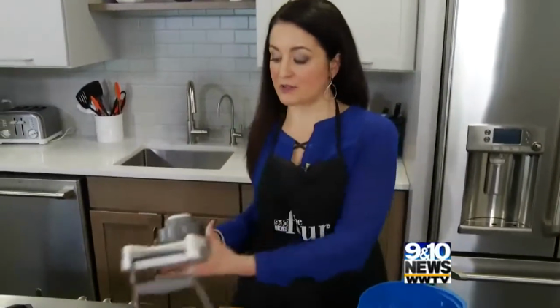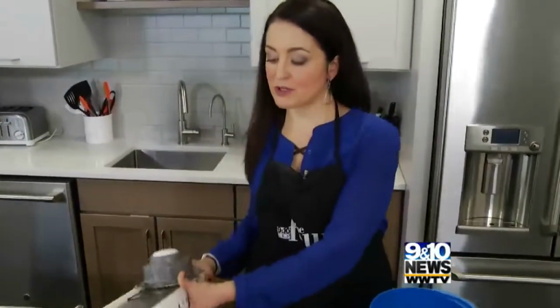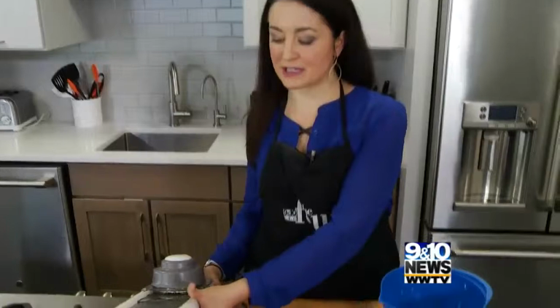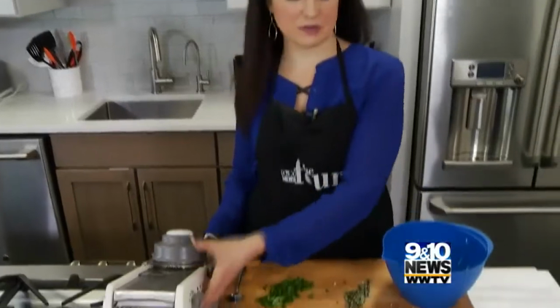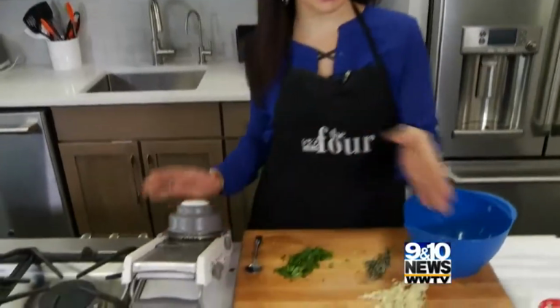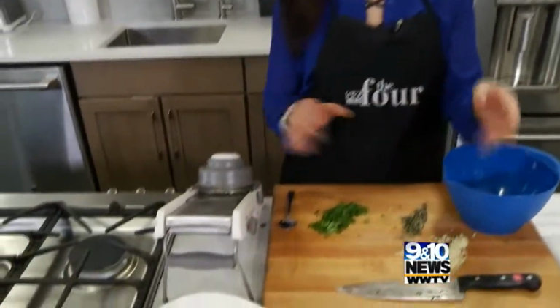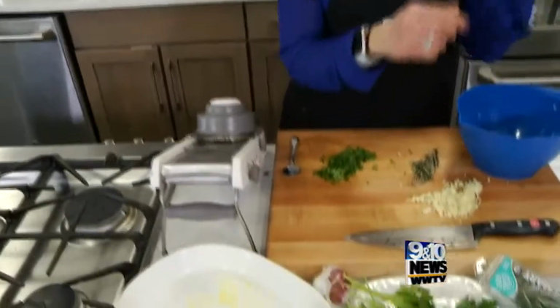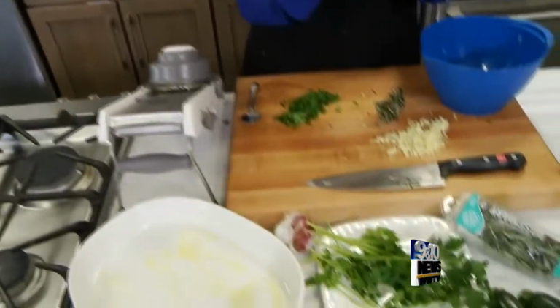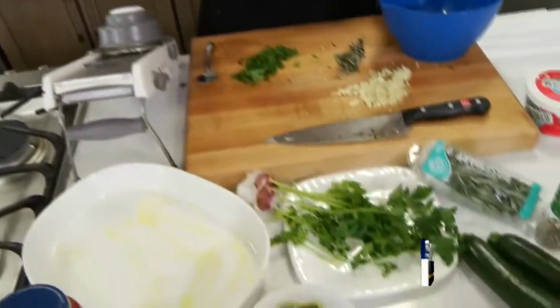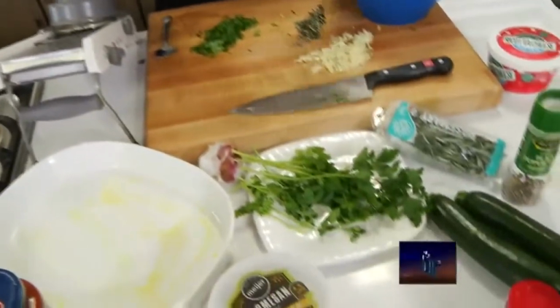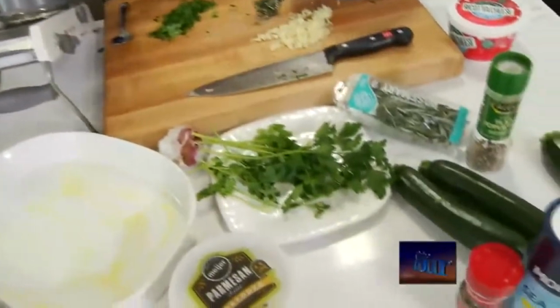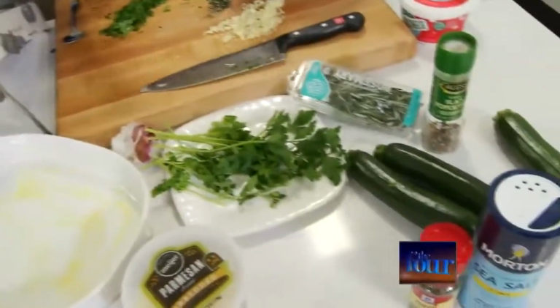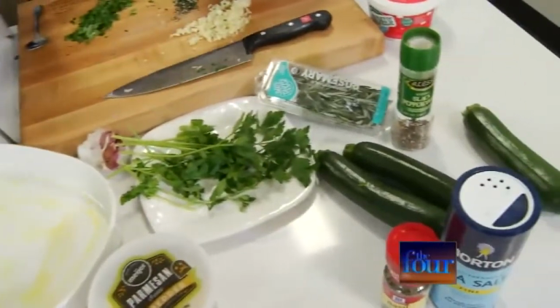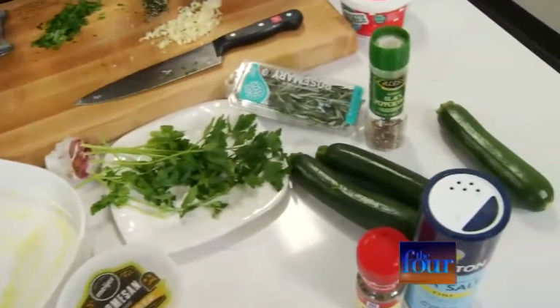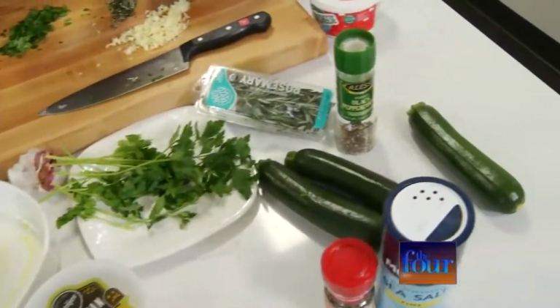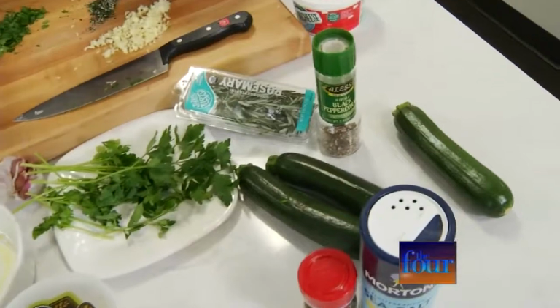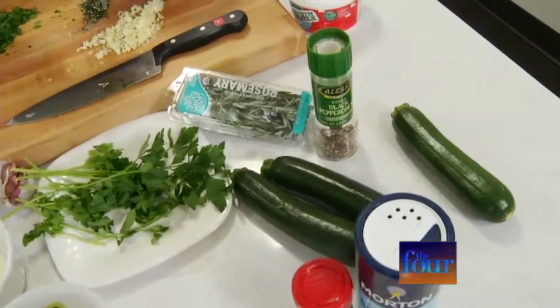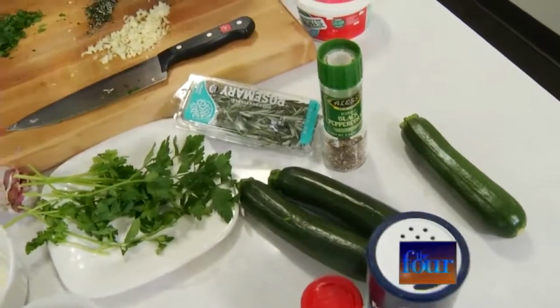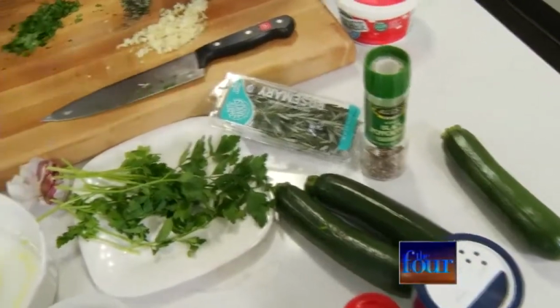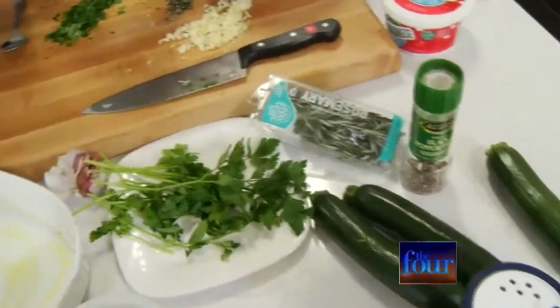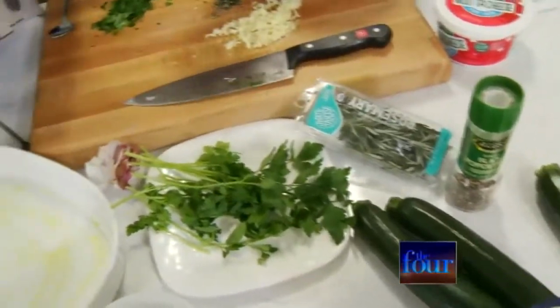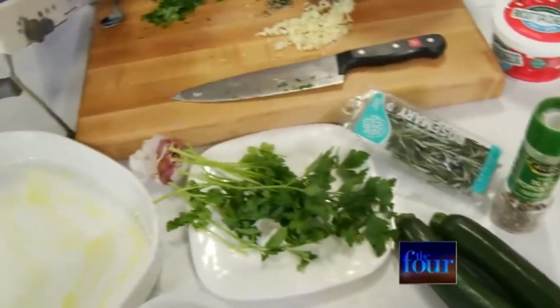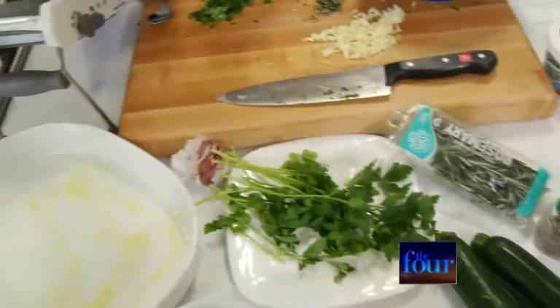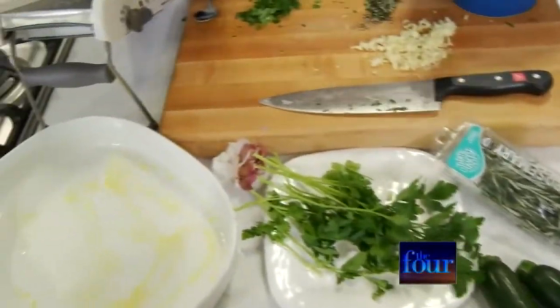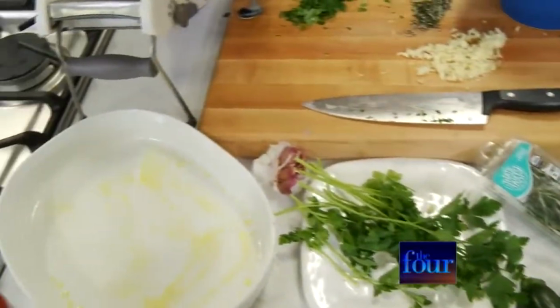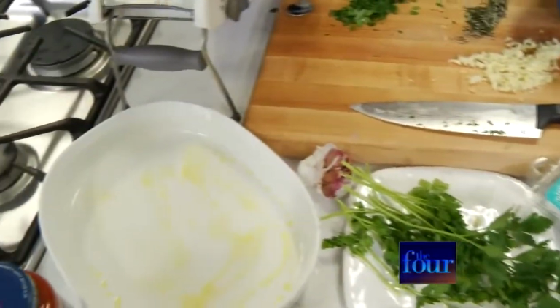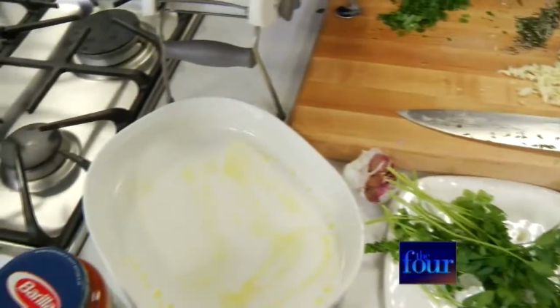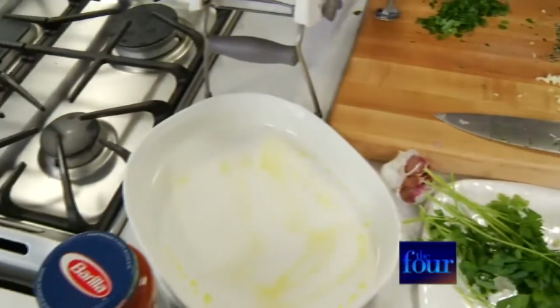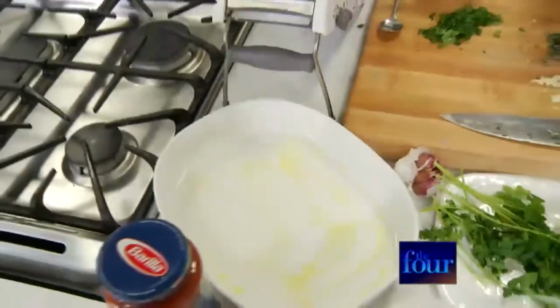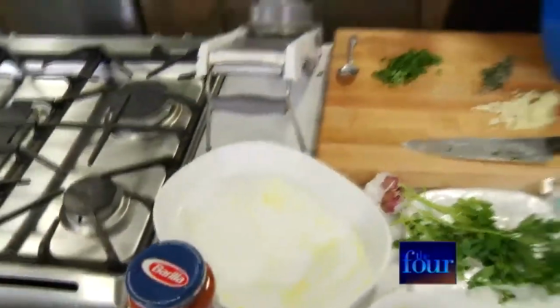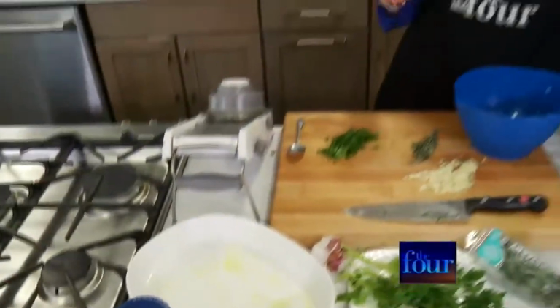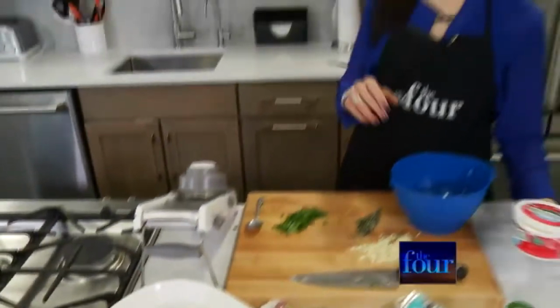What we're doing is we're going to use zucchinis, cut thin strips, and kind of make a little cross, fill it up with cheese, and put it in a baking dish and let it go to town. Very simple recipe.